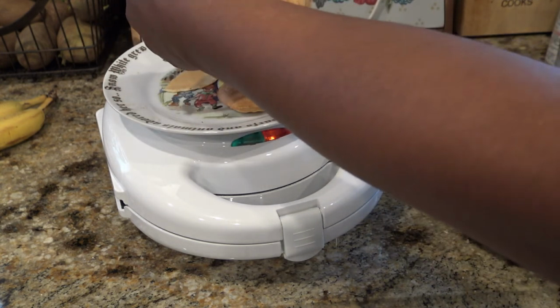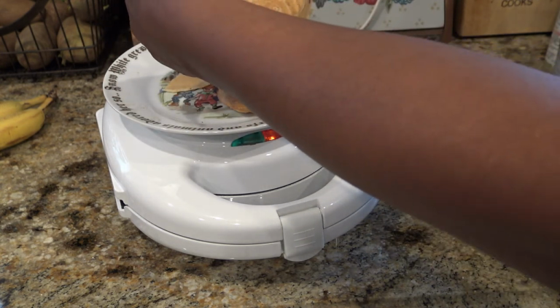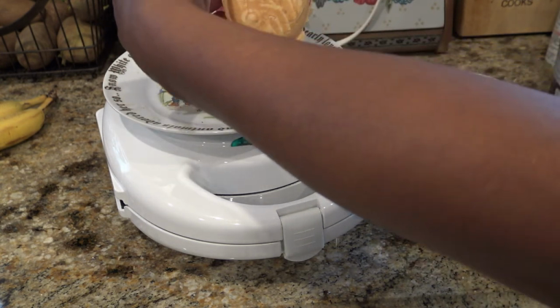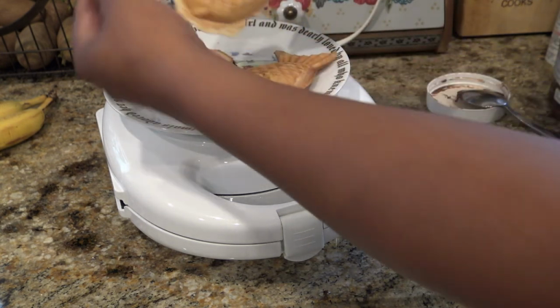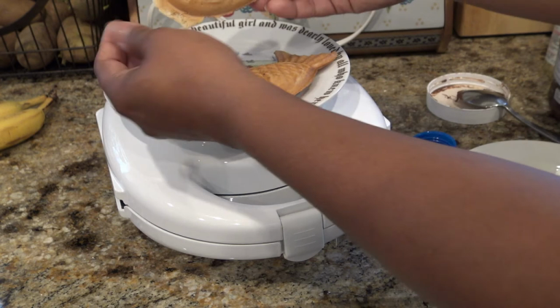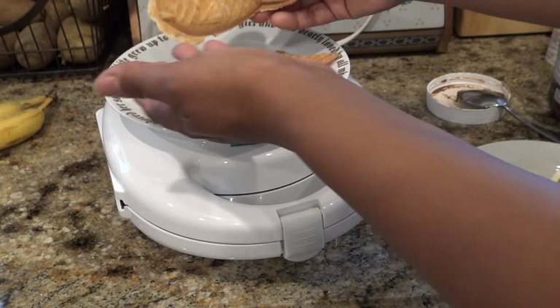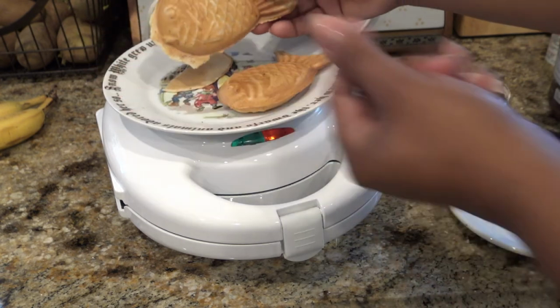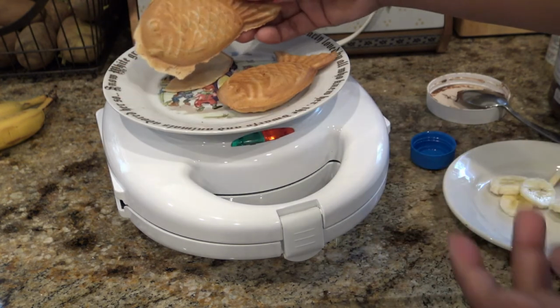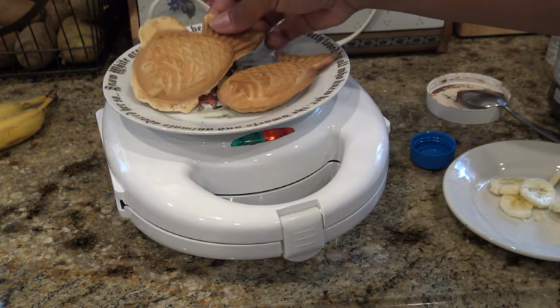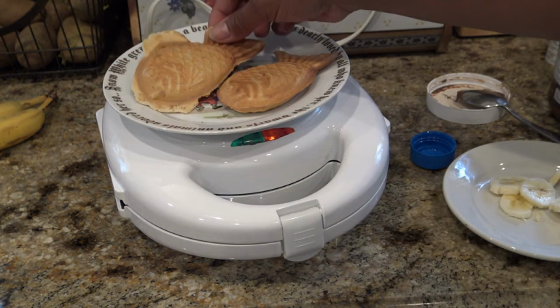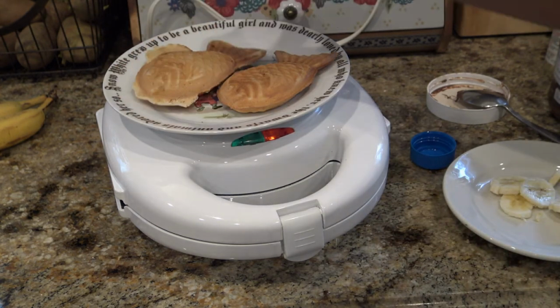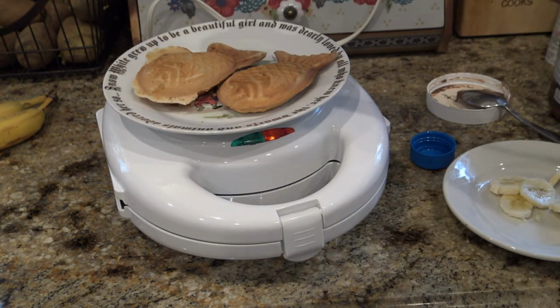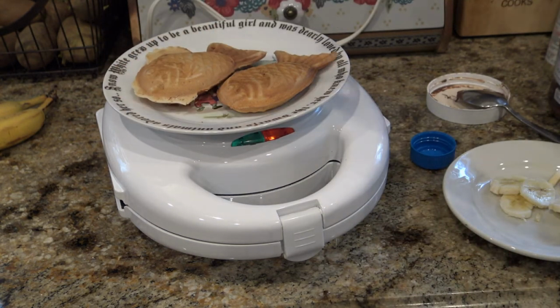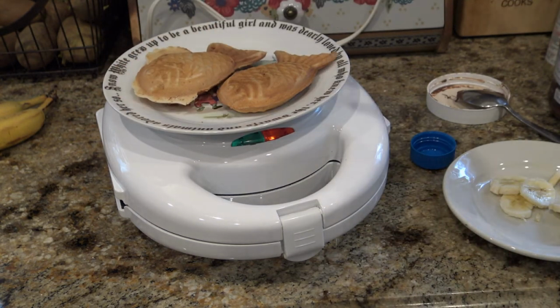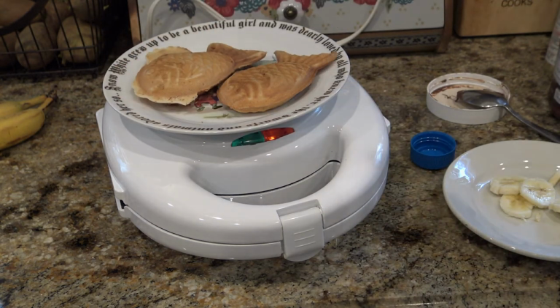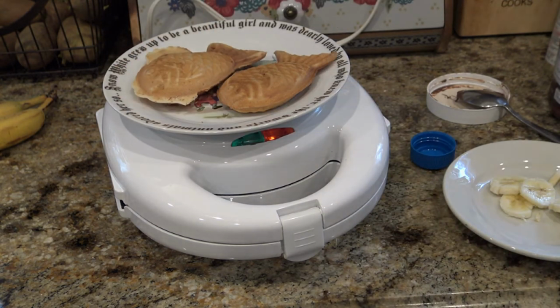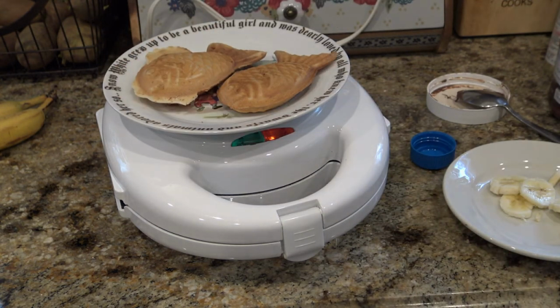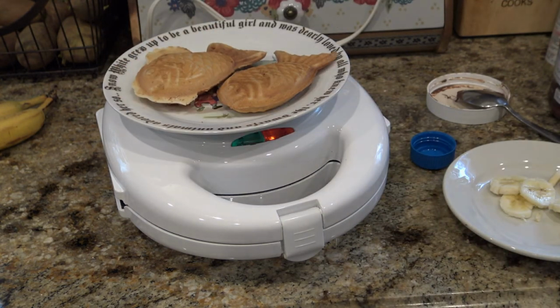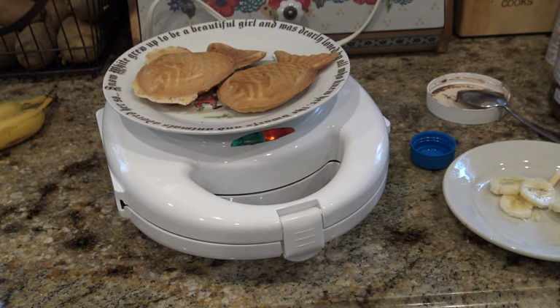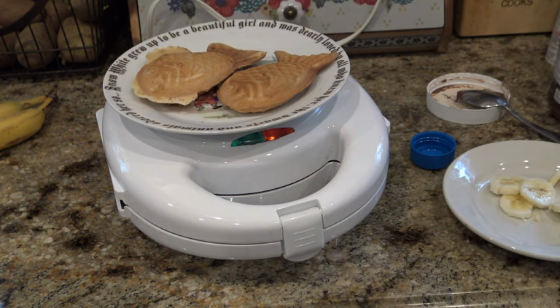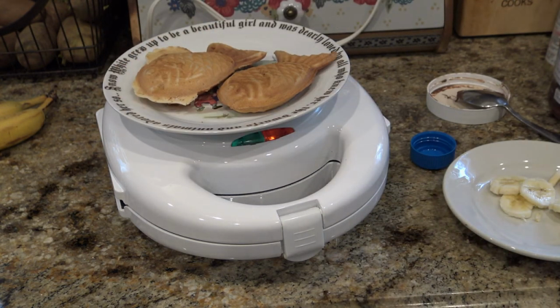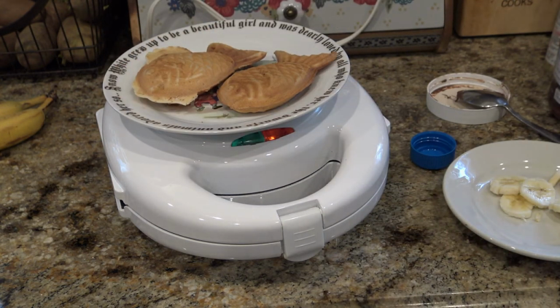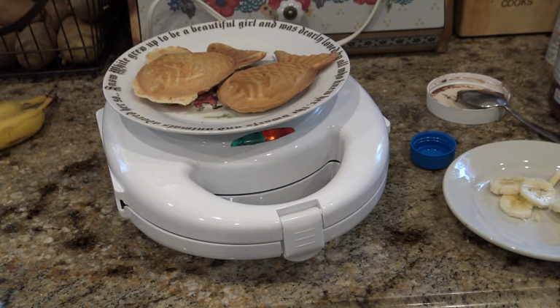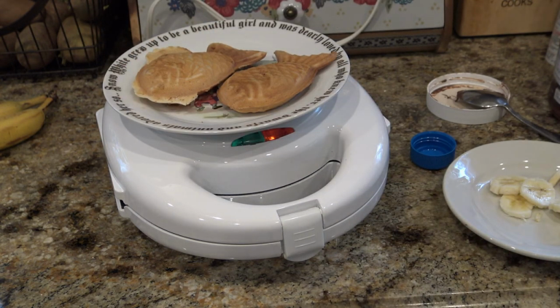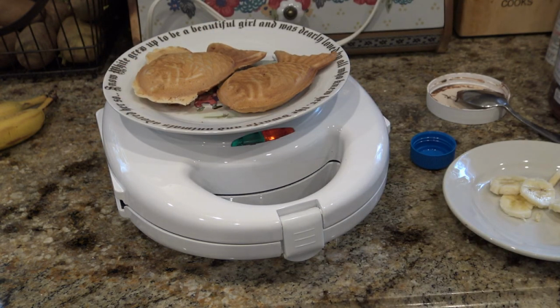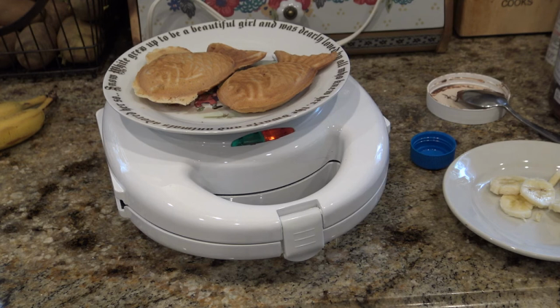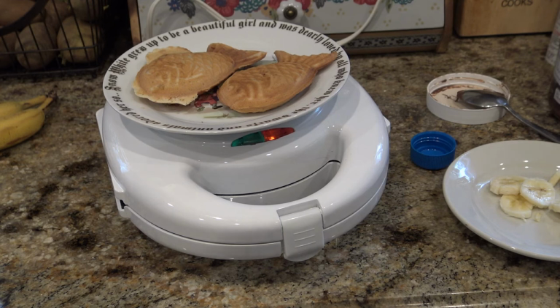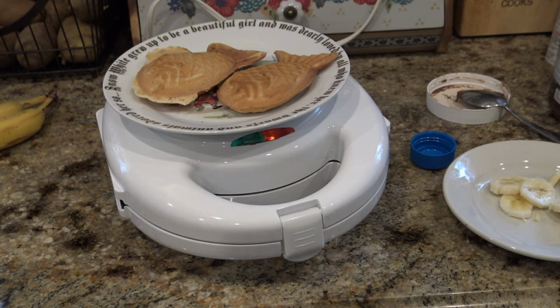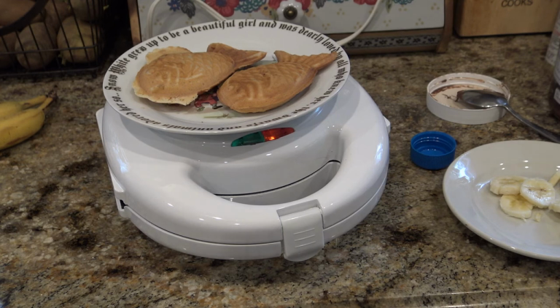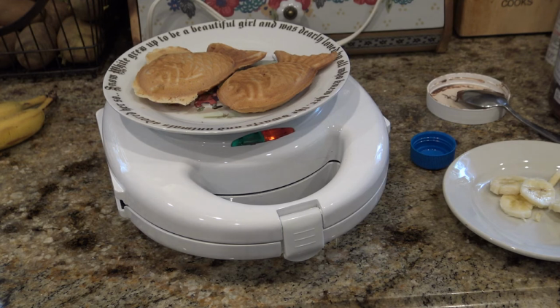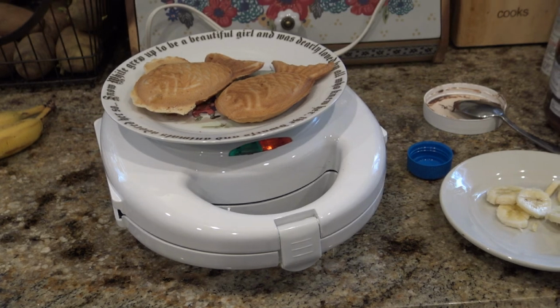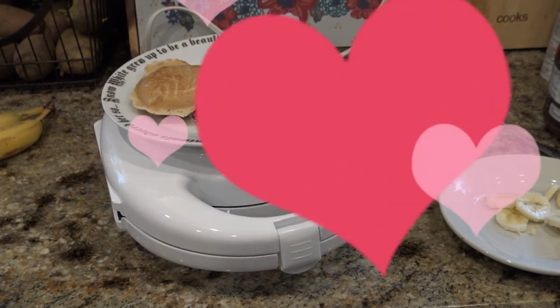So yeah, it's a D-Stylist taiyaki maker and it looks super cute. Bye now.